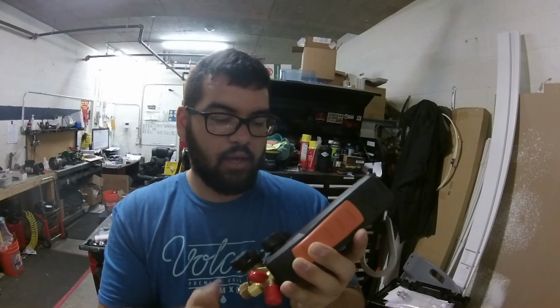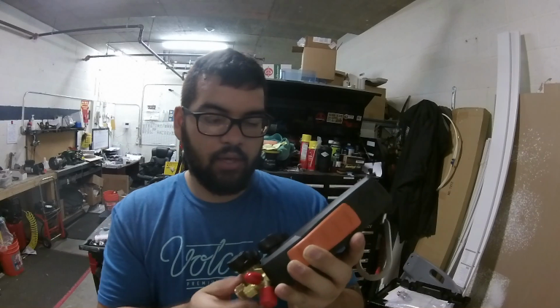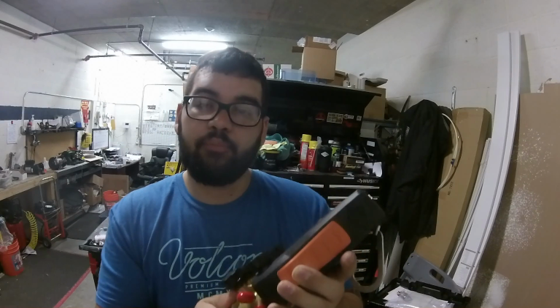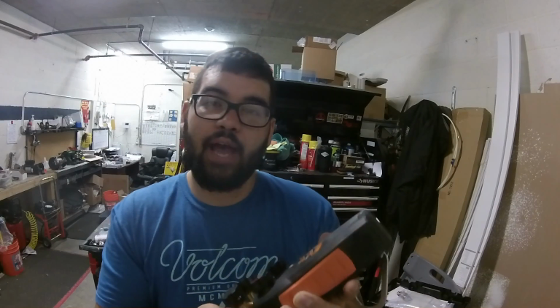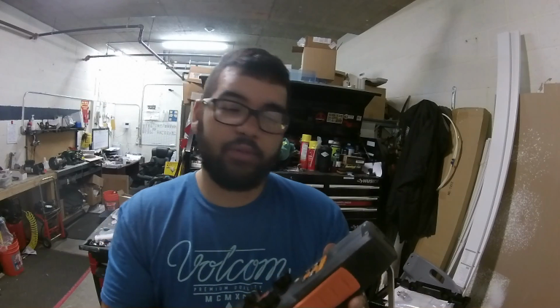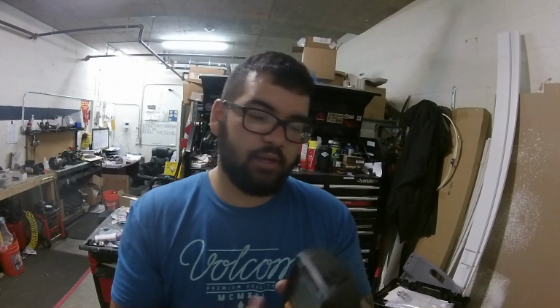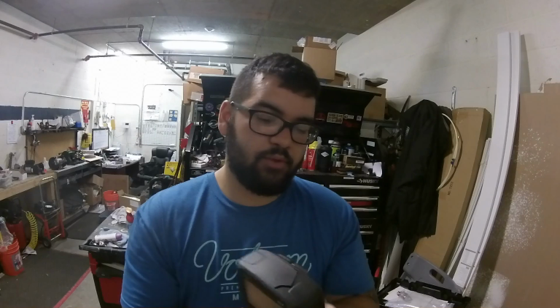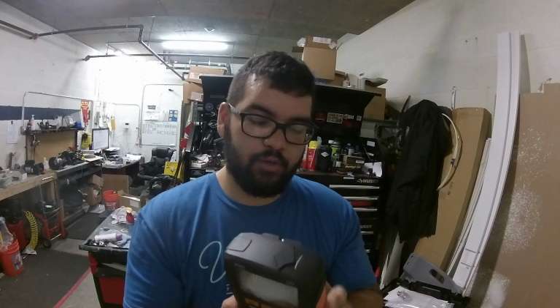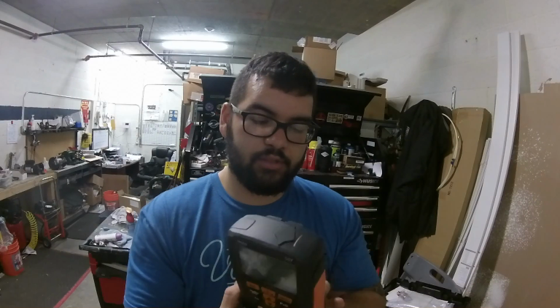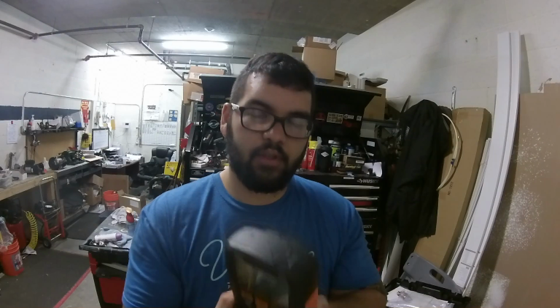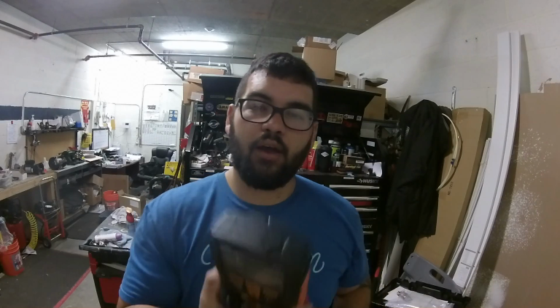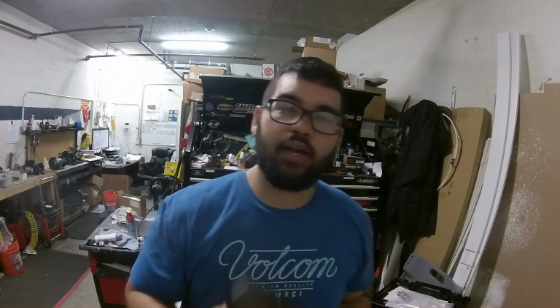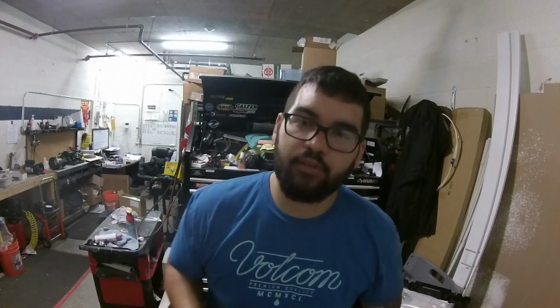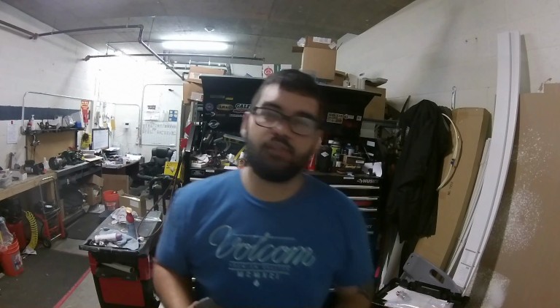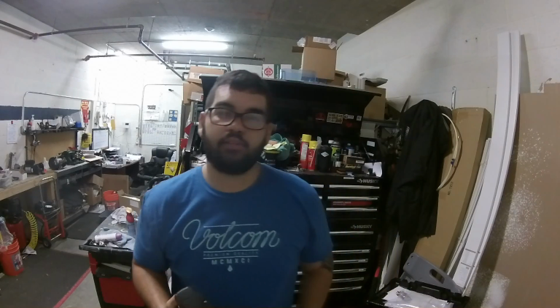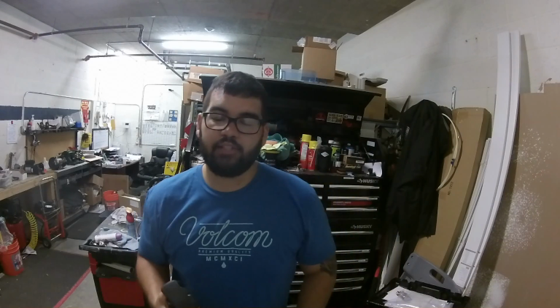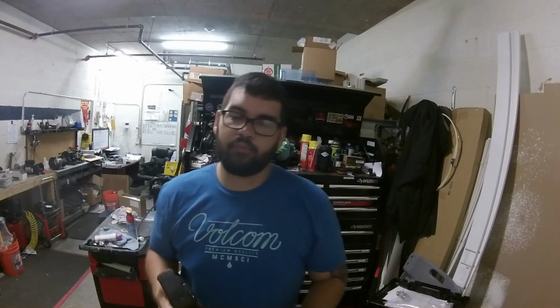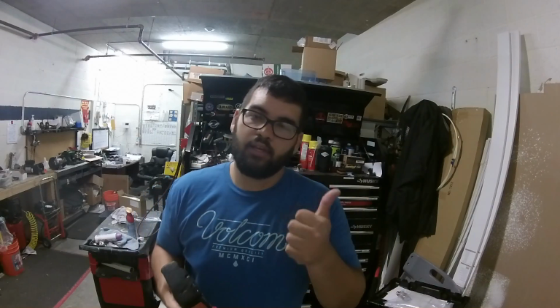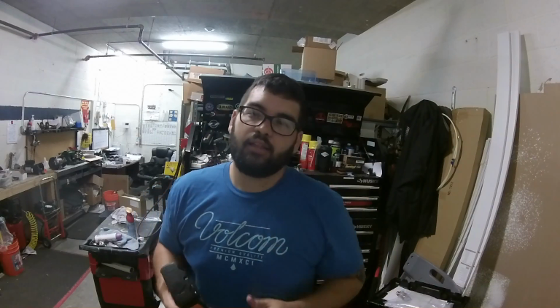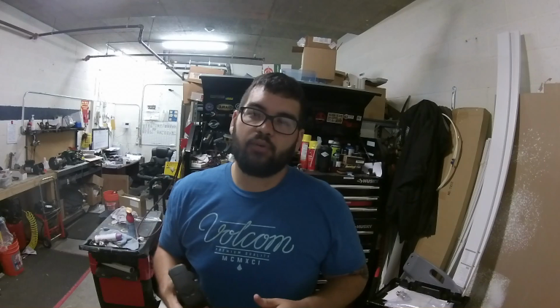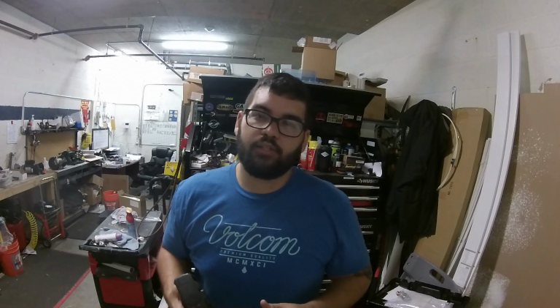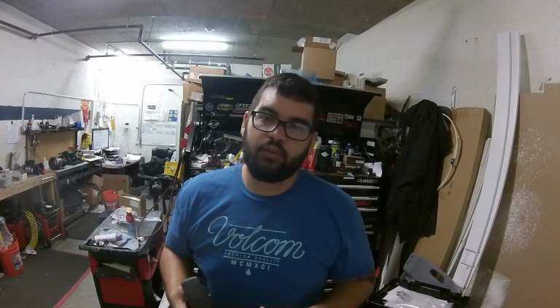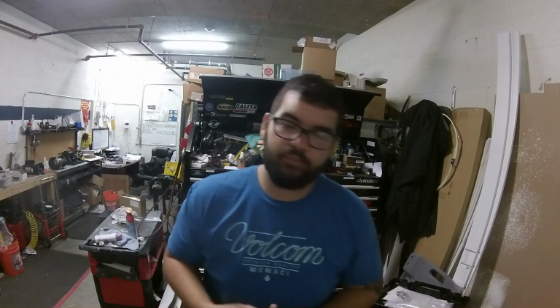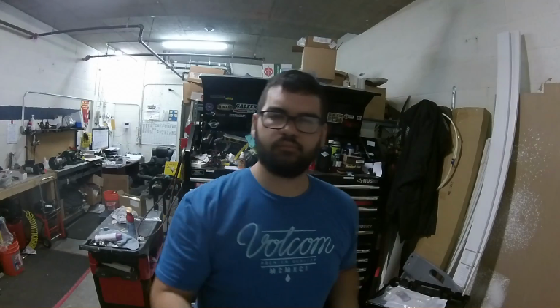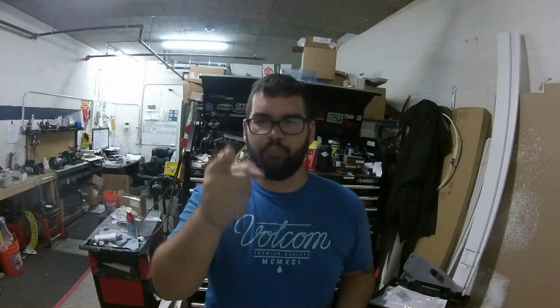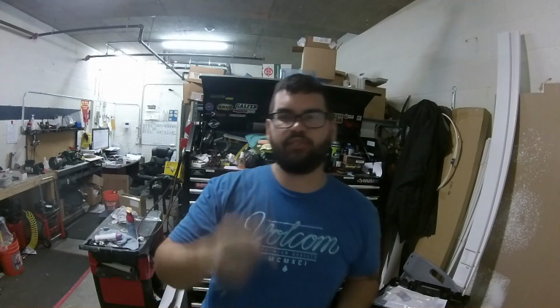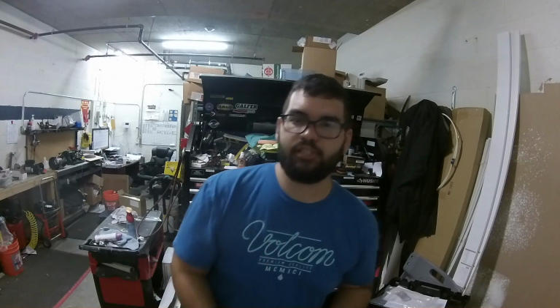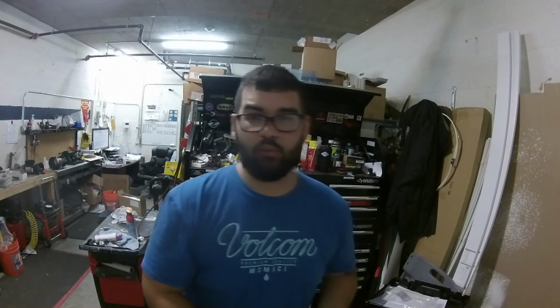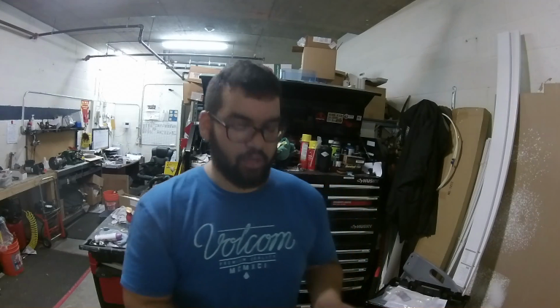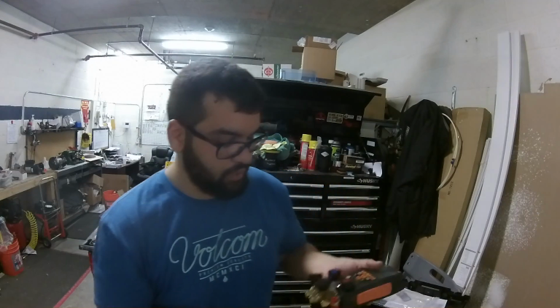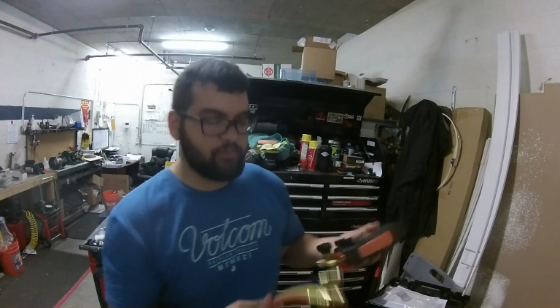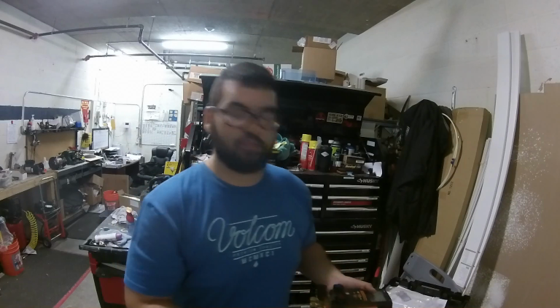Alright guys, girls, ladies, gentlemen — thanks for watching, have a good one. Bonus footage if you want to watch it: I'm going to put up my new hoses on it.